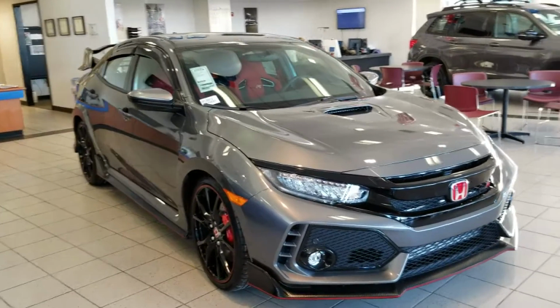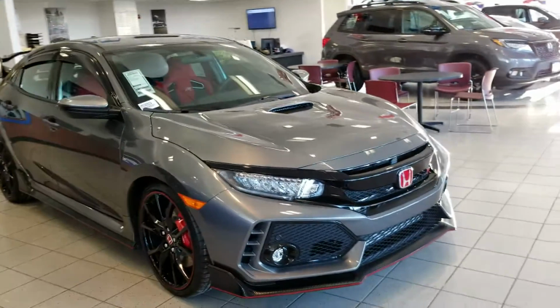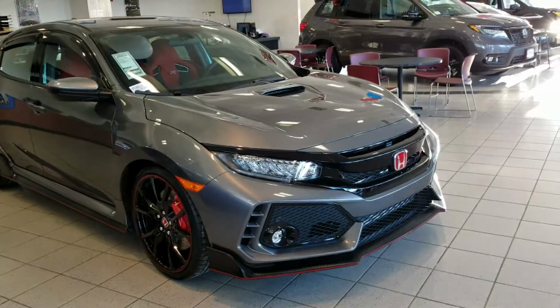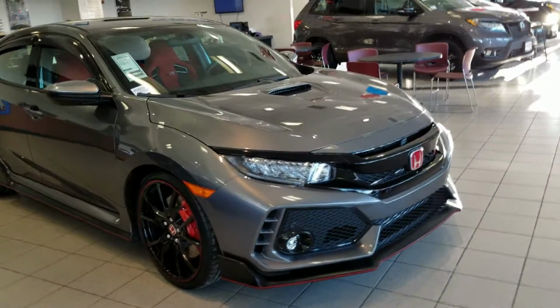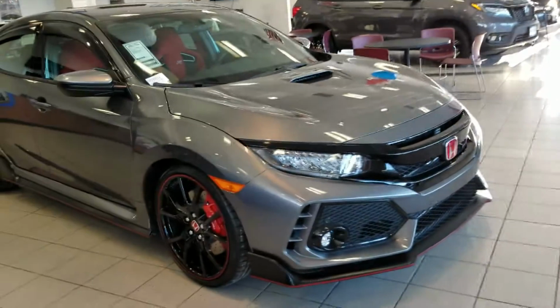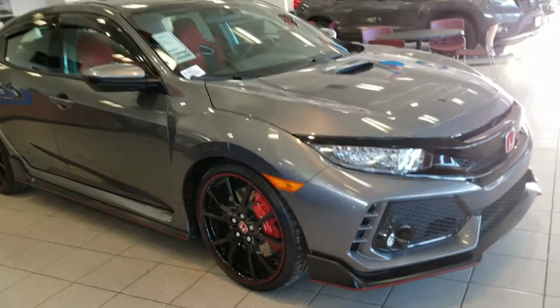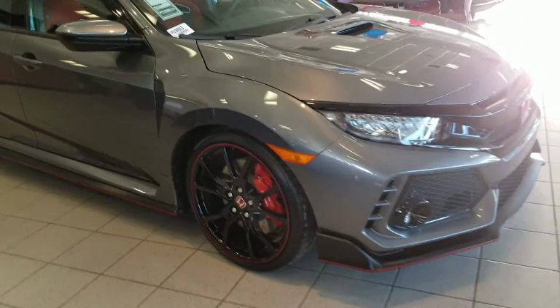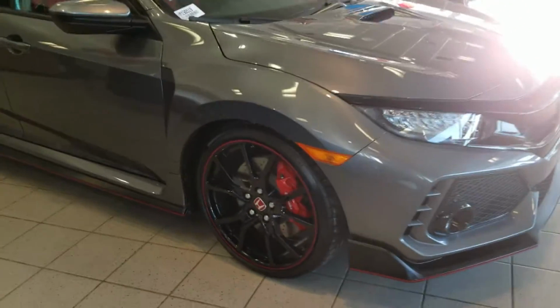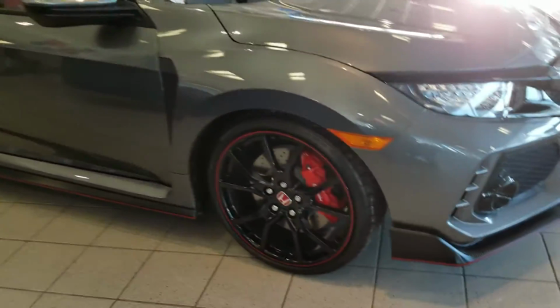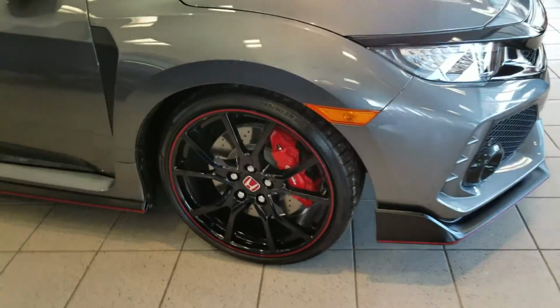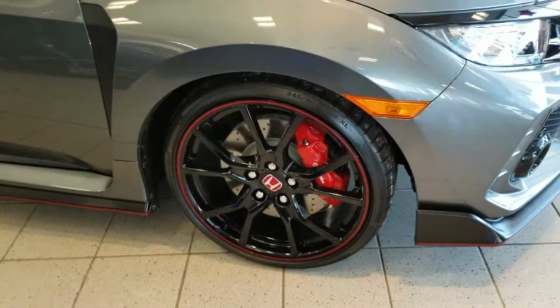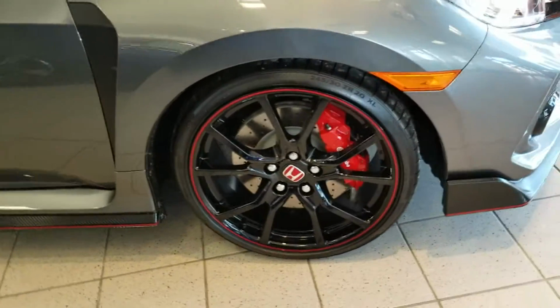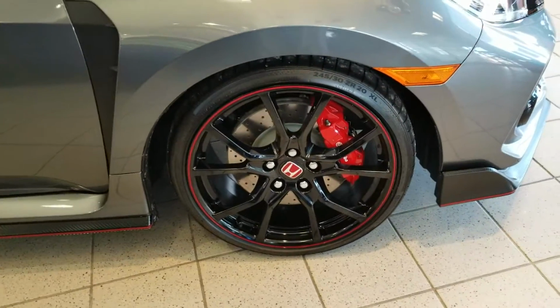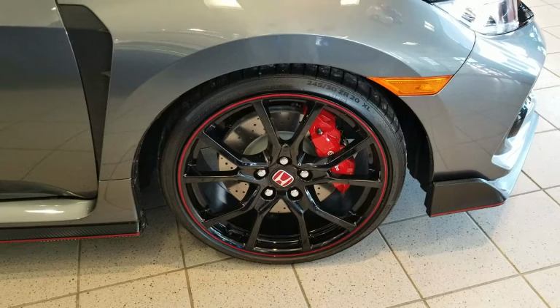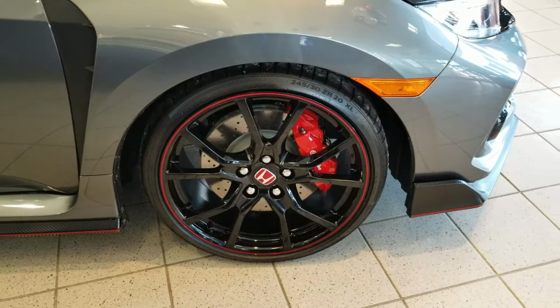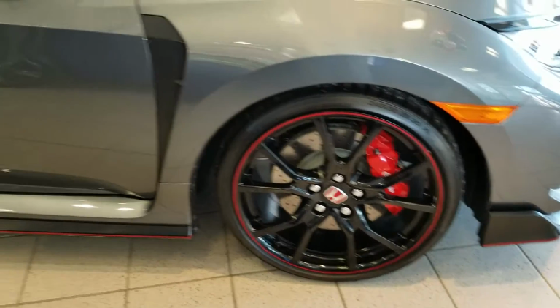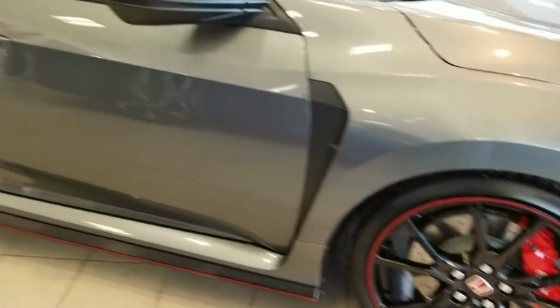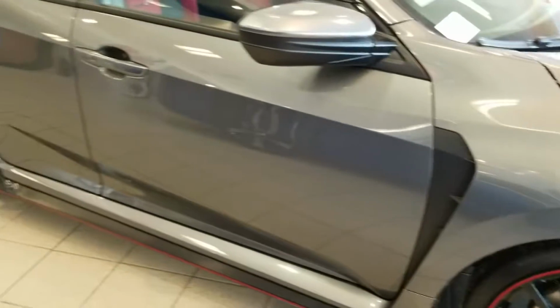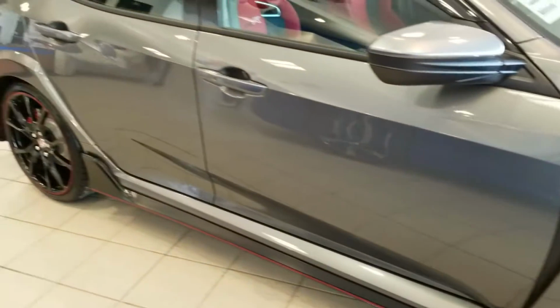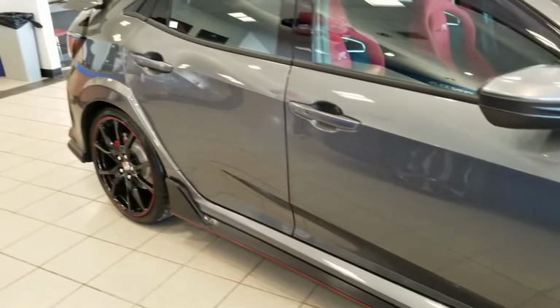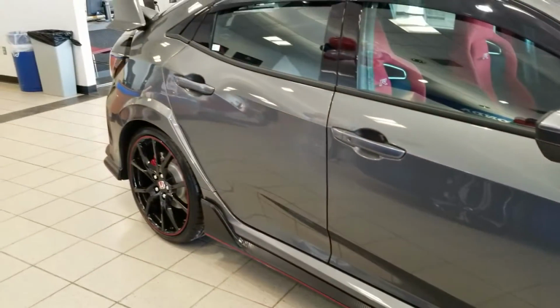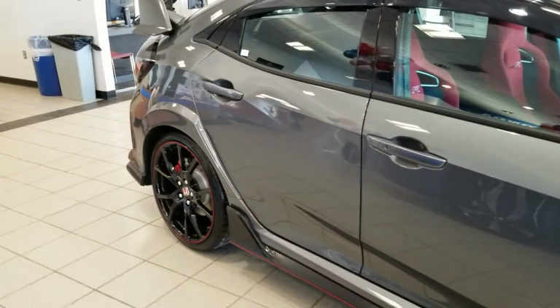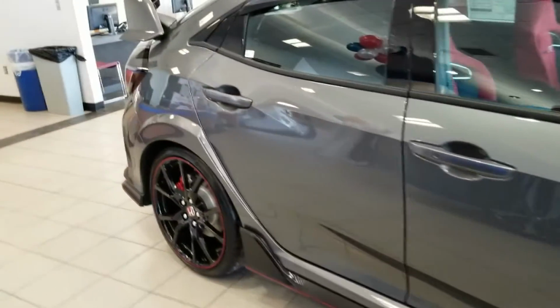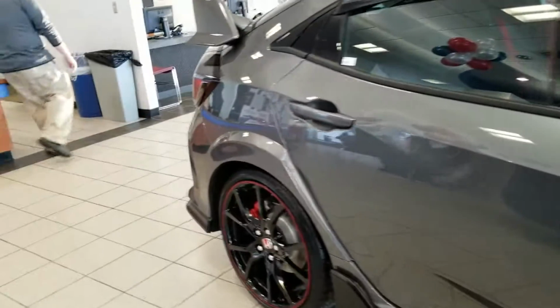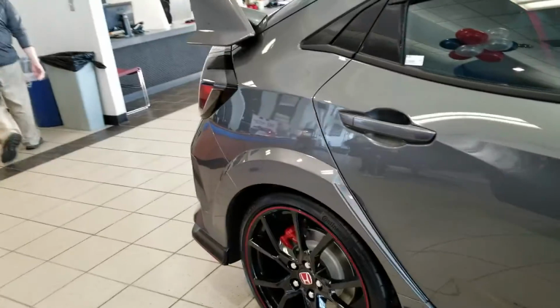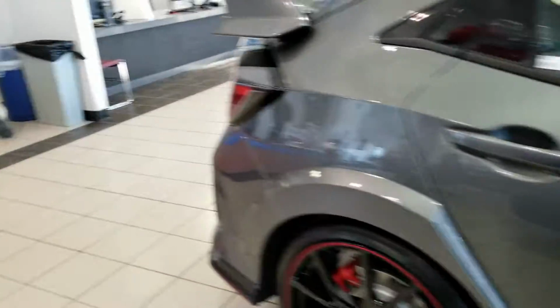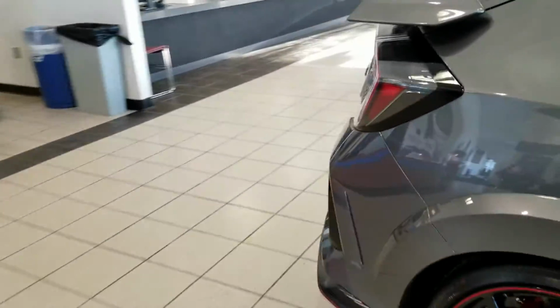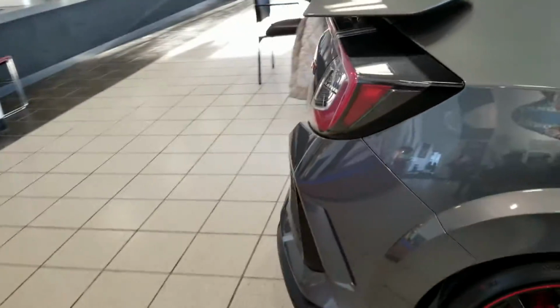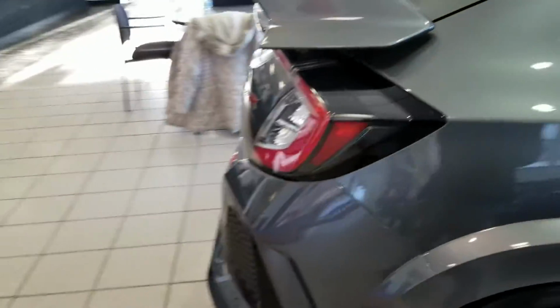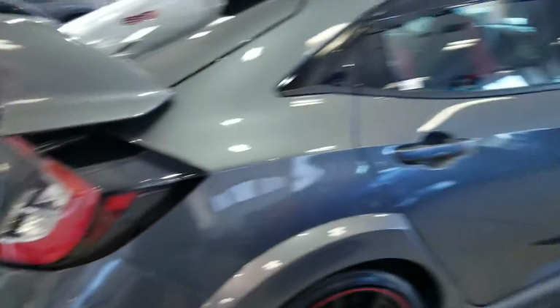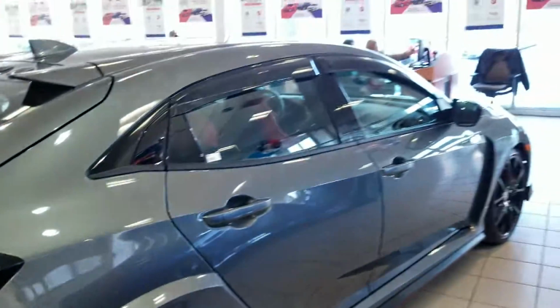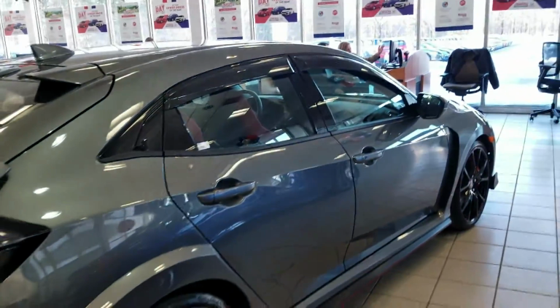You've got the full LED headlights, fog lights, Brembo big brakes, nice alloy wheels, full carbon fiber side. It also has the rain guards.